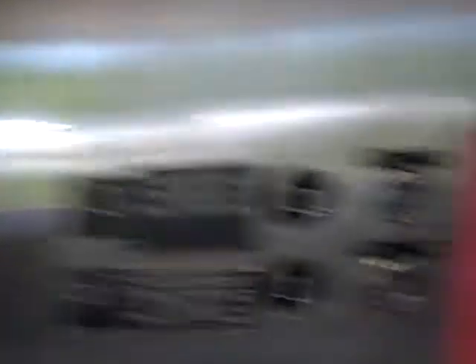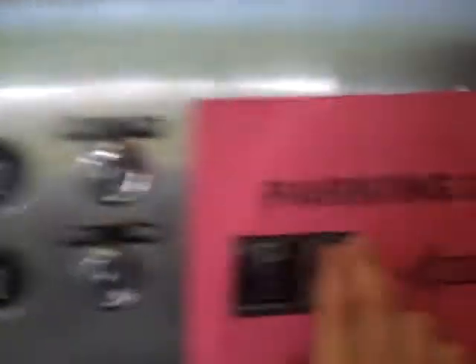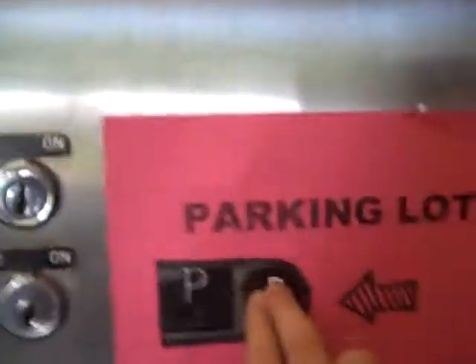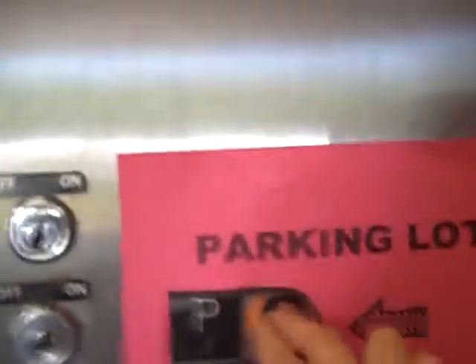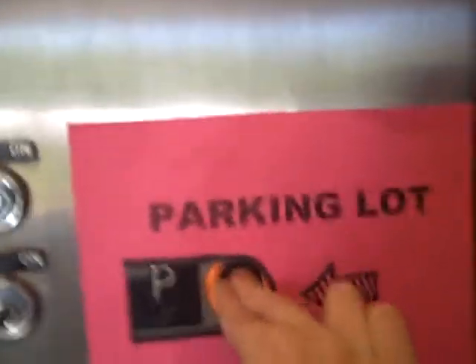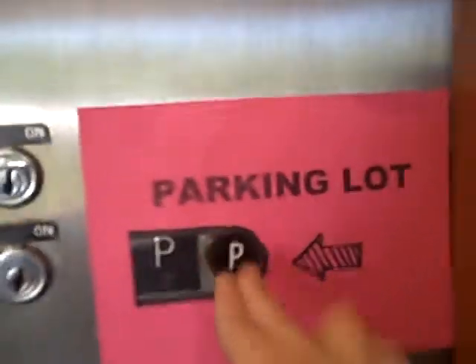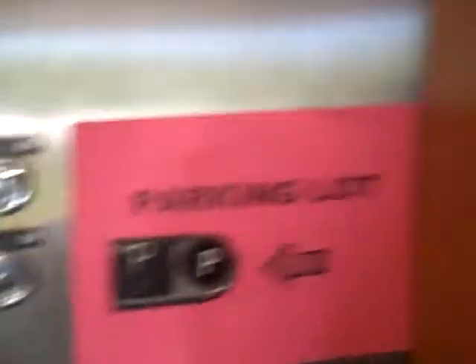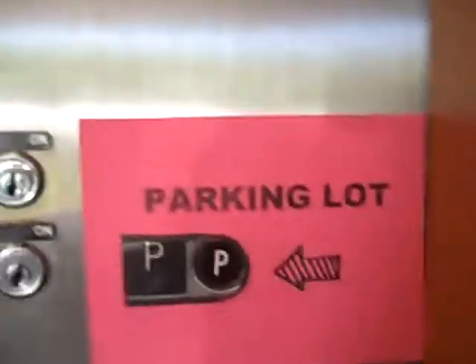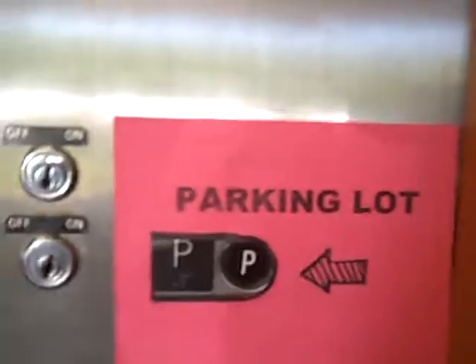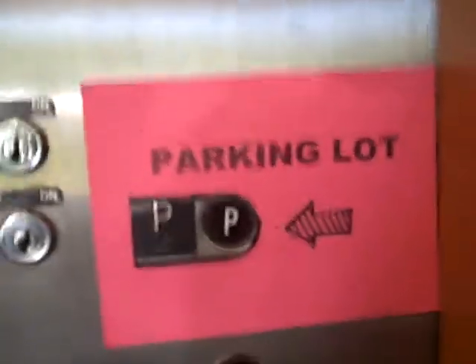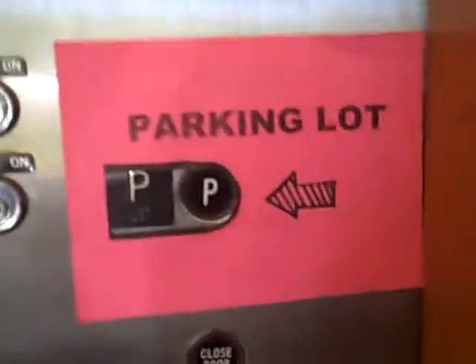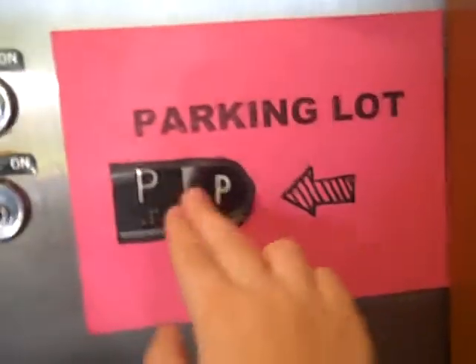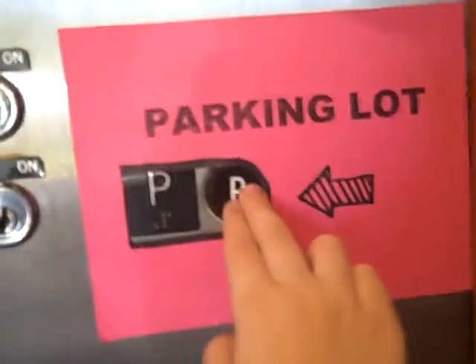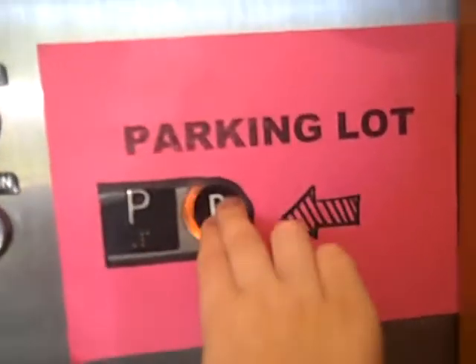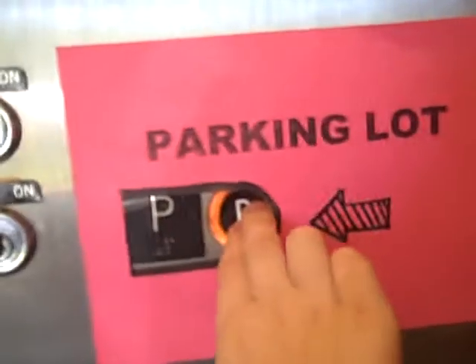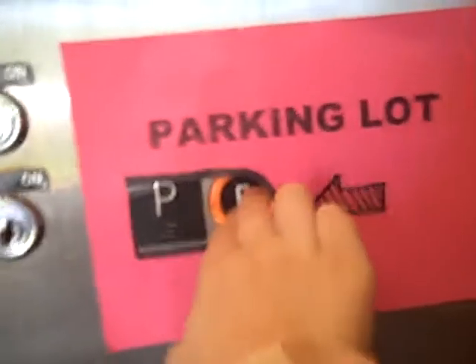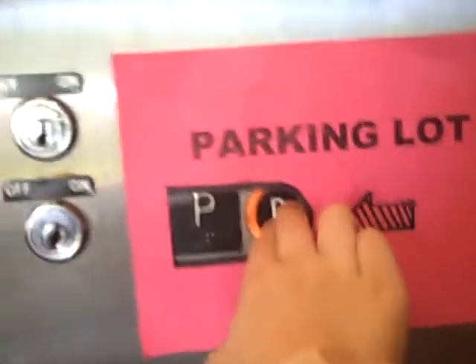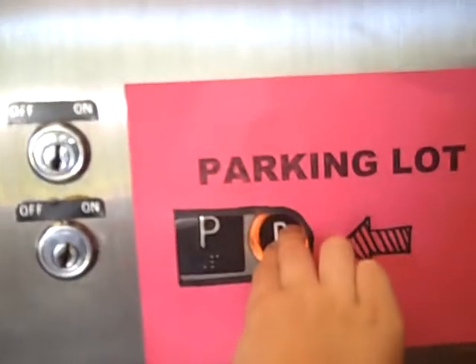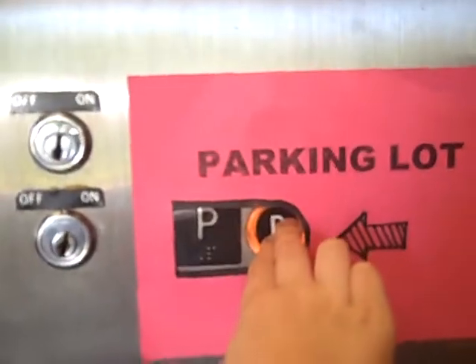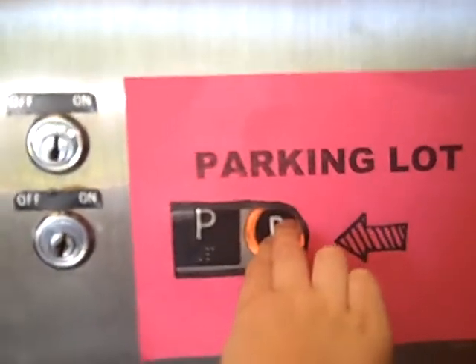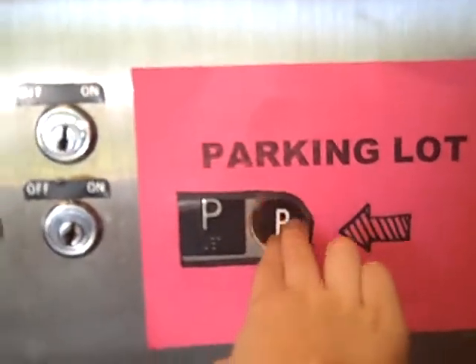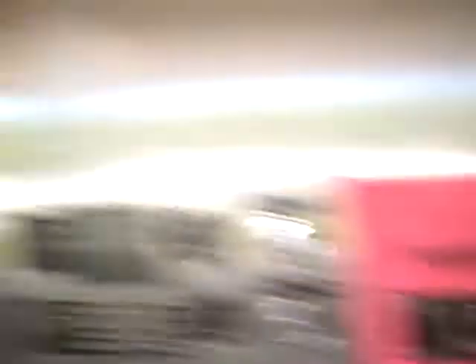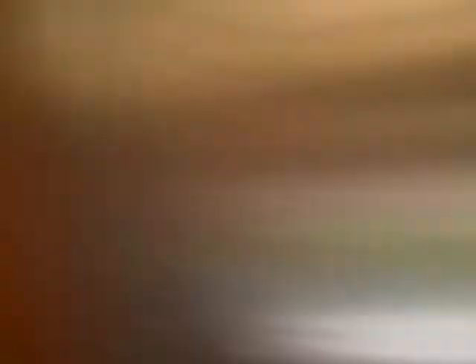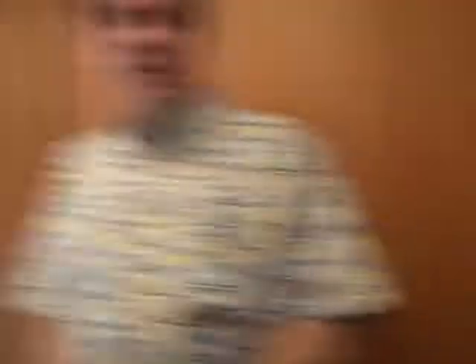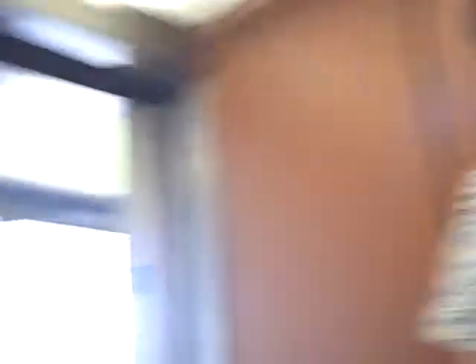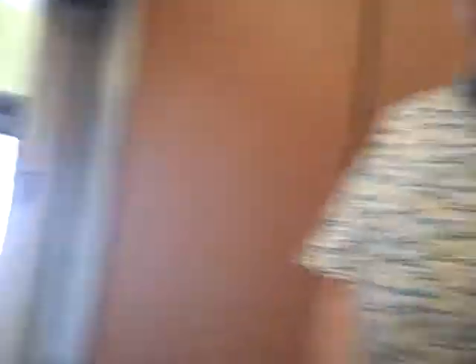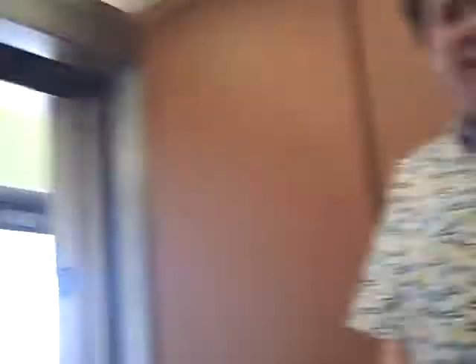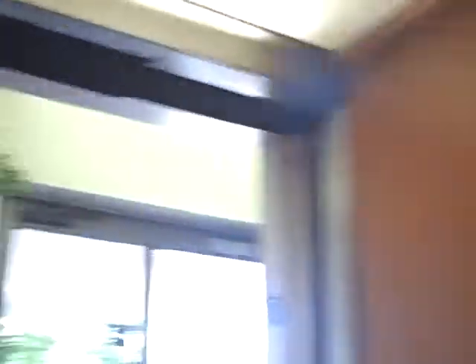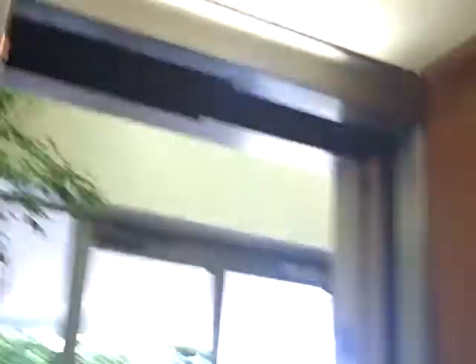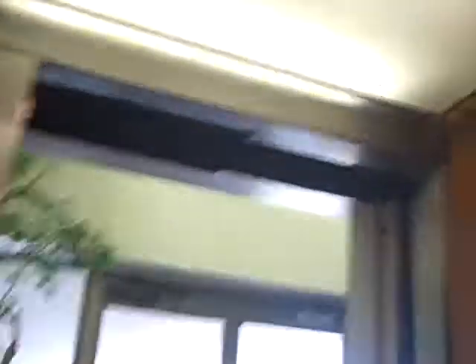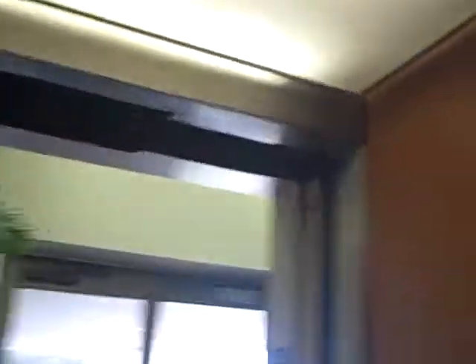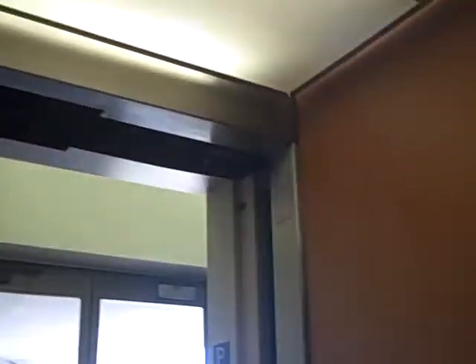Now look what happens if you press P. What the? It didn't do it.